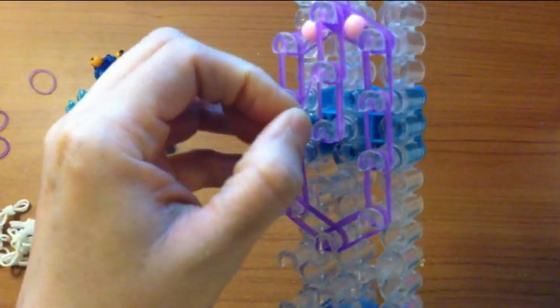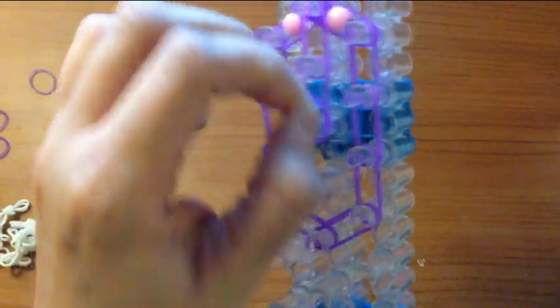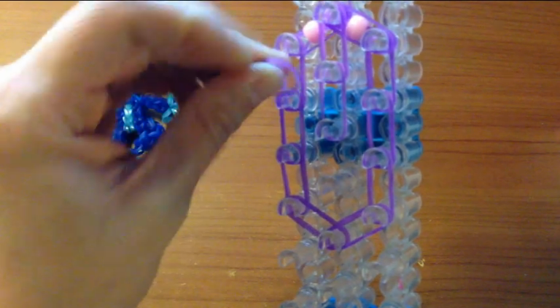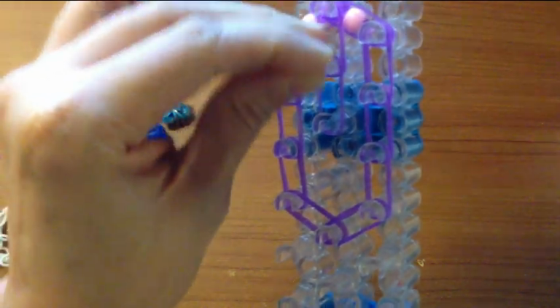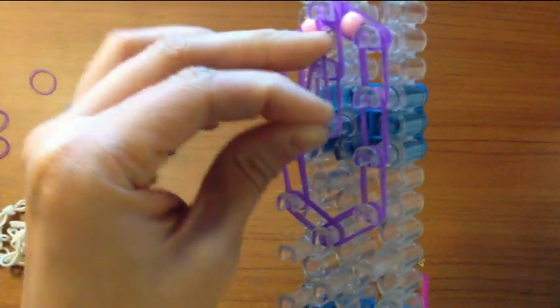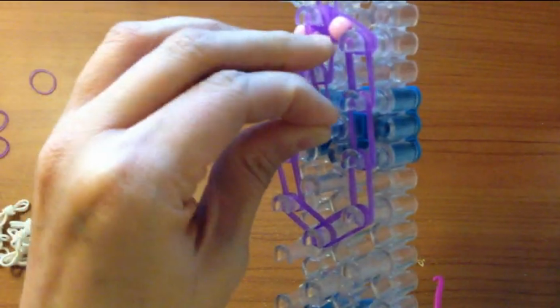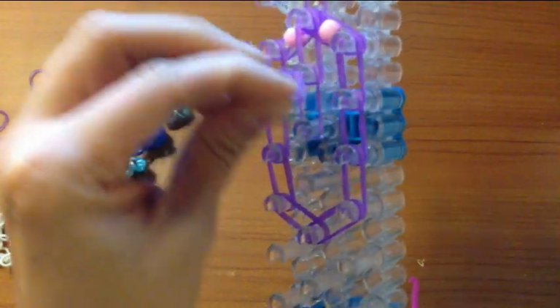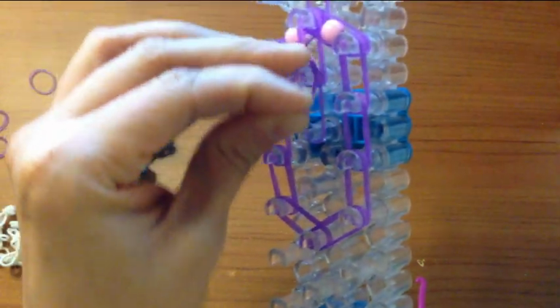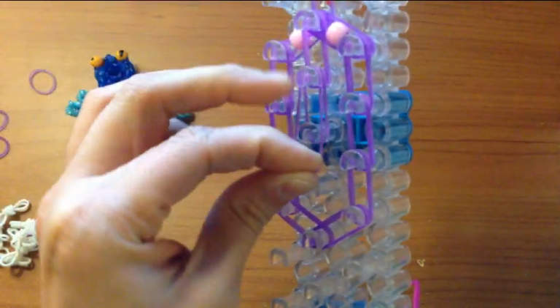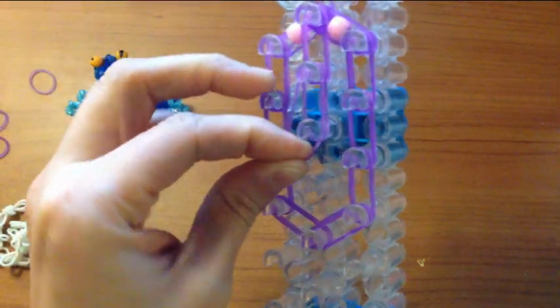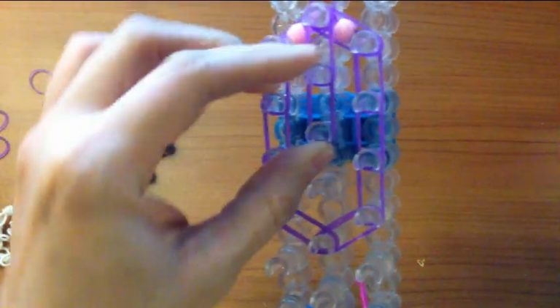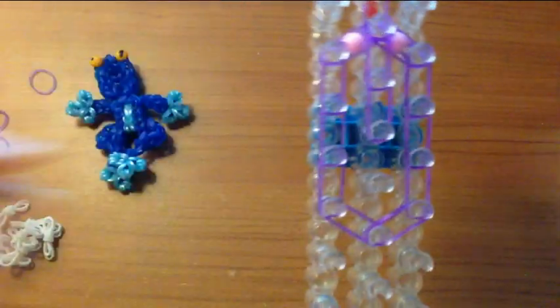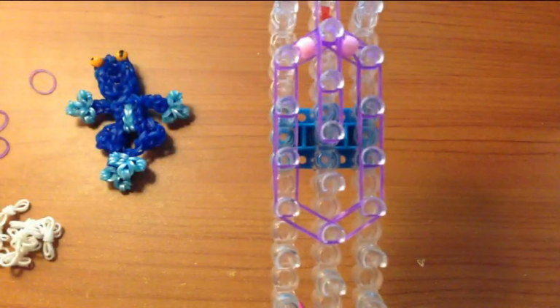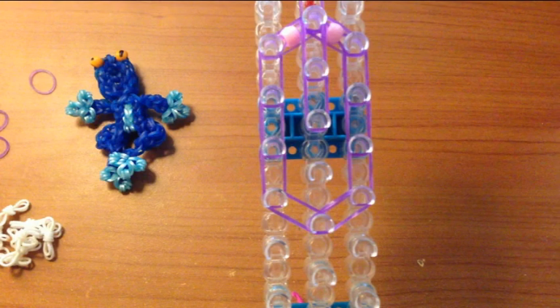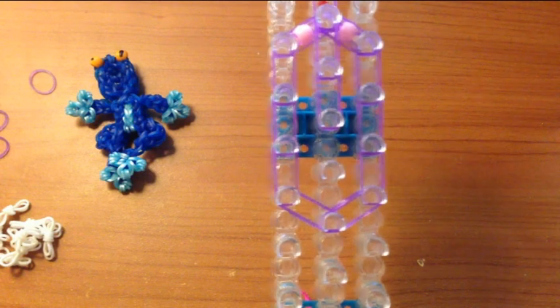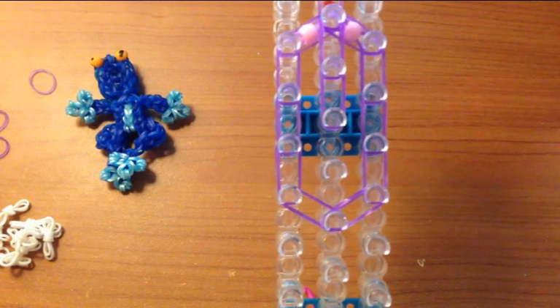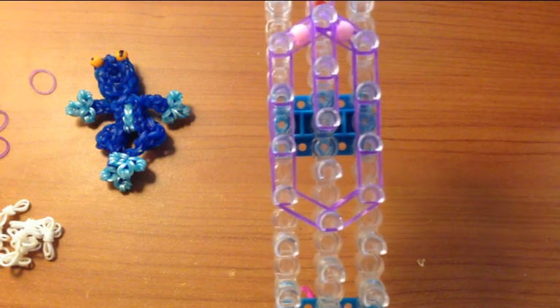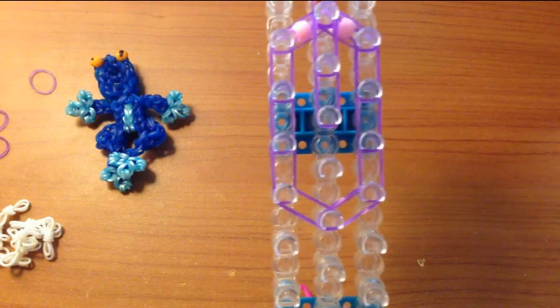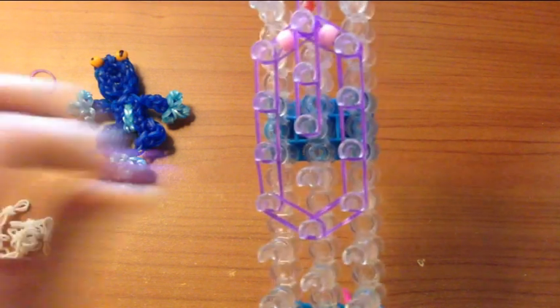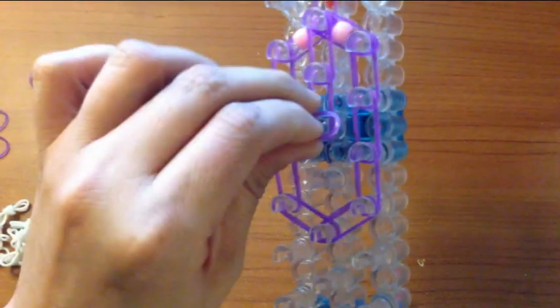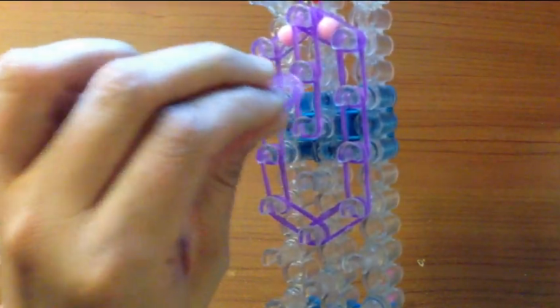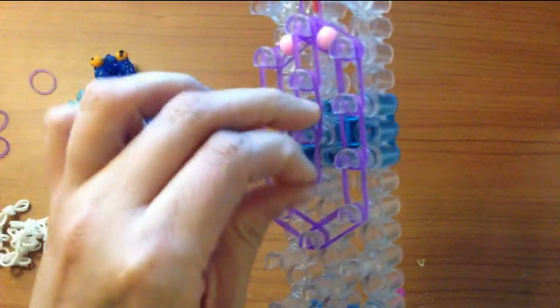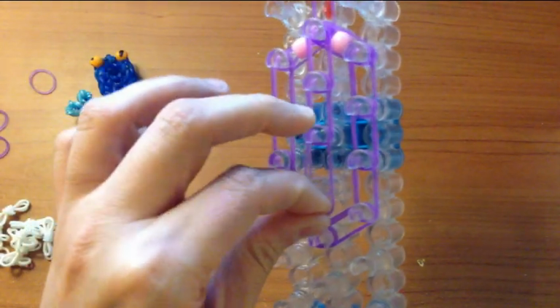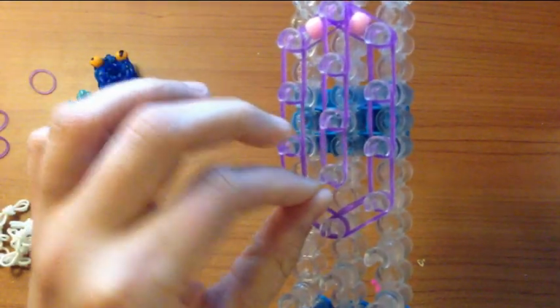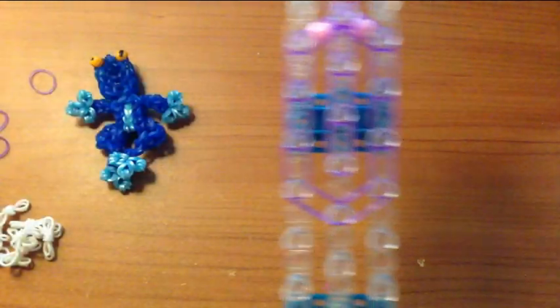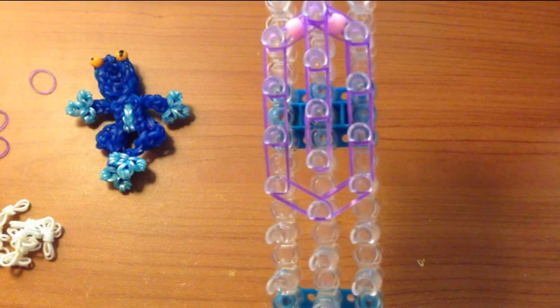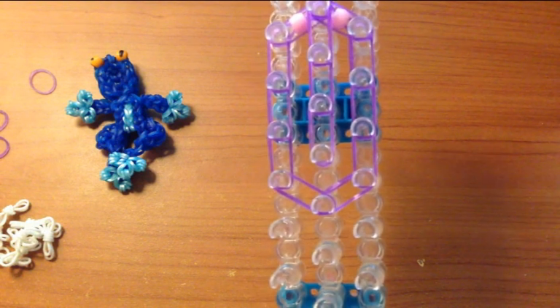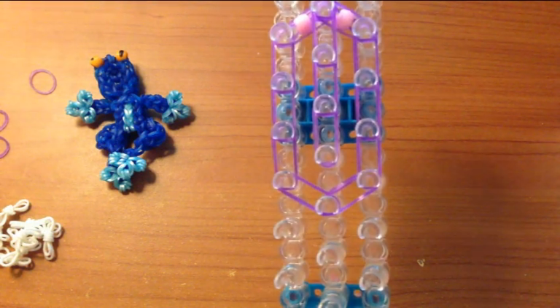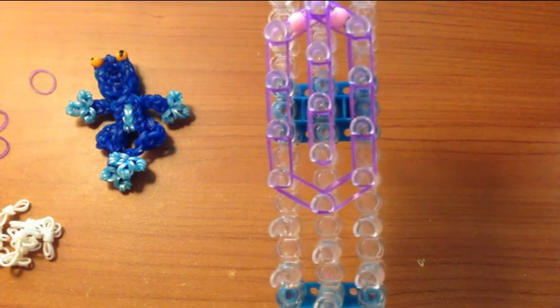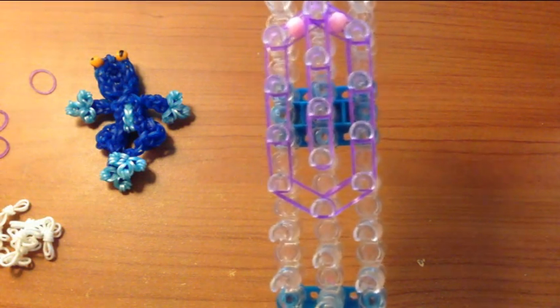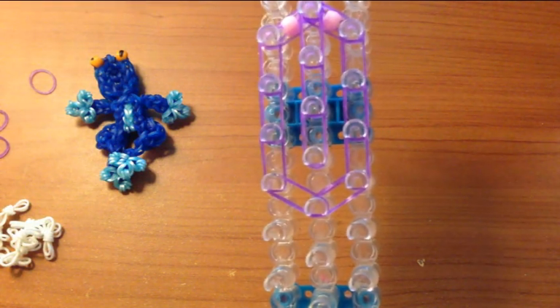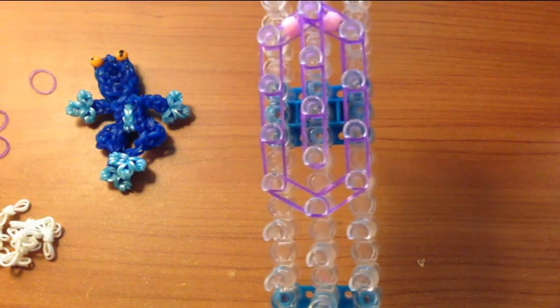In case you're wondering where I pick up my pony beads, they sell them at any craft store. But I usually pick them up at the dollar store. They give you quite a few for a dollar, so it's not expensive to buy.